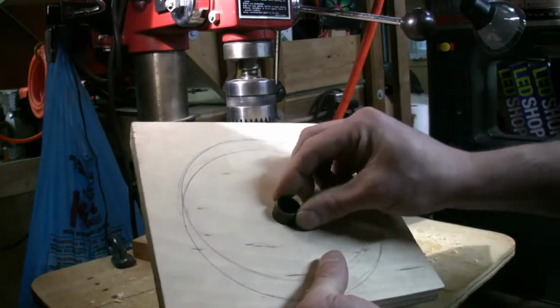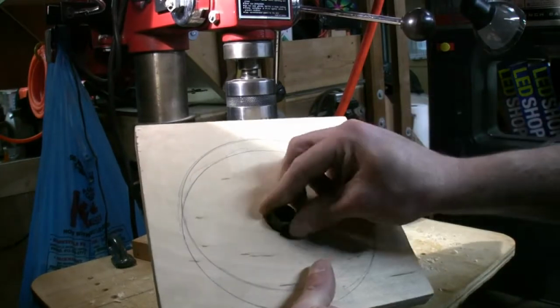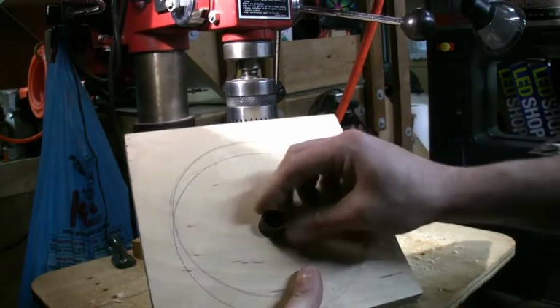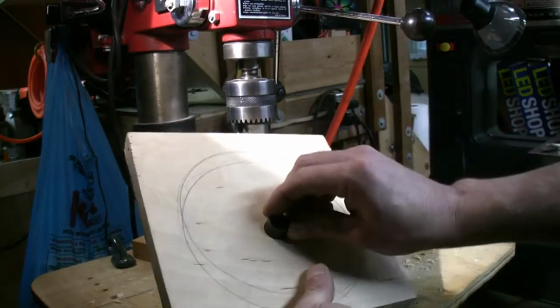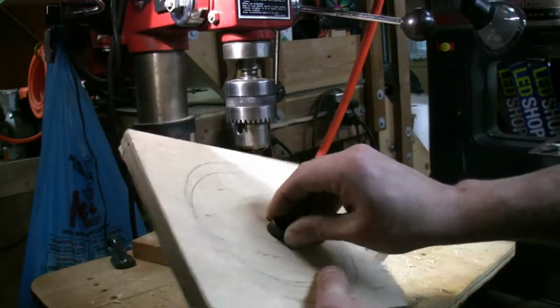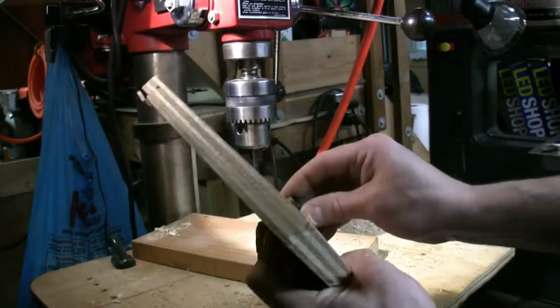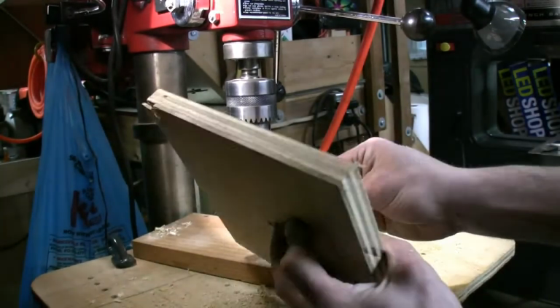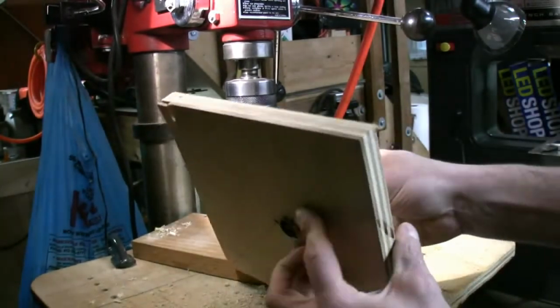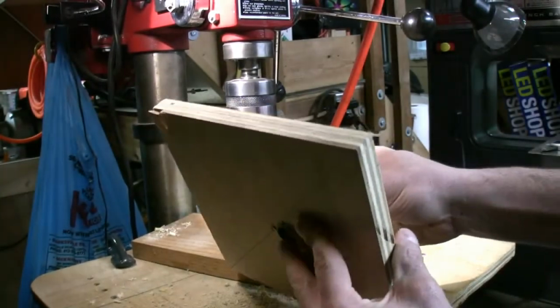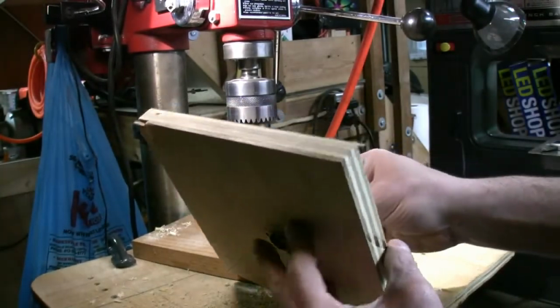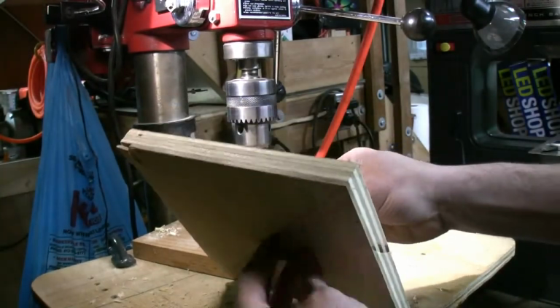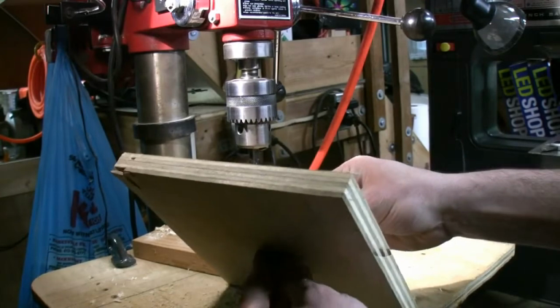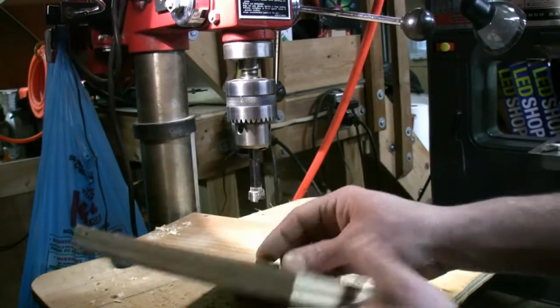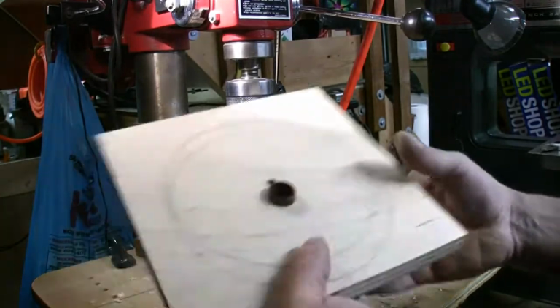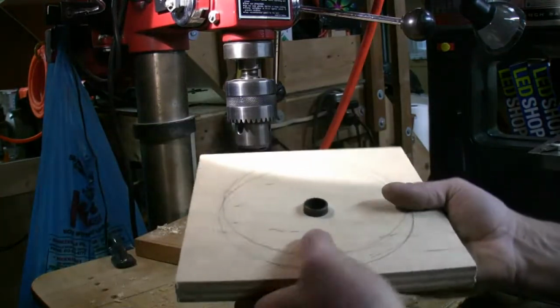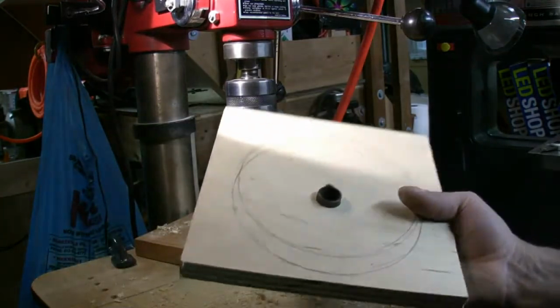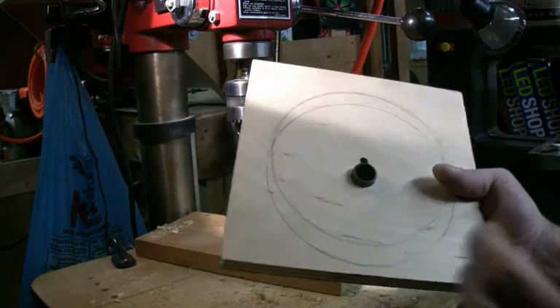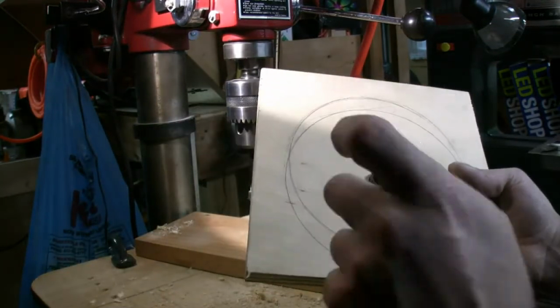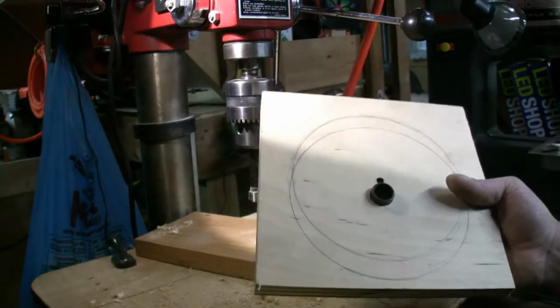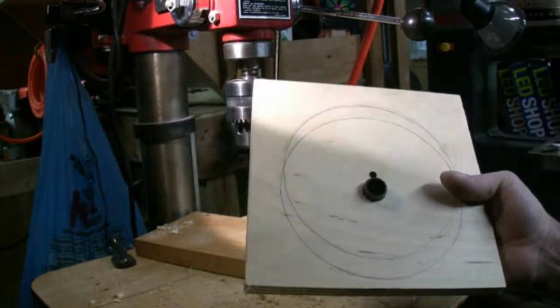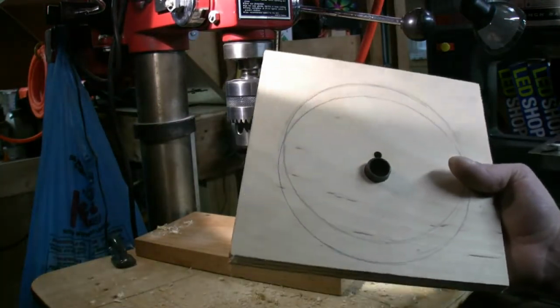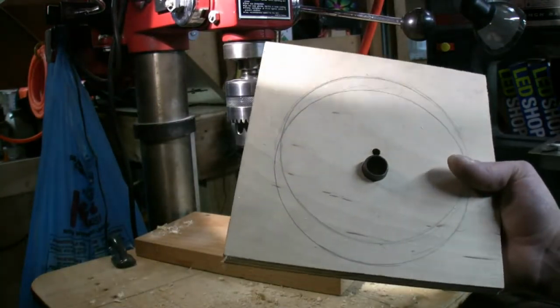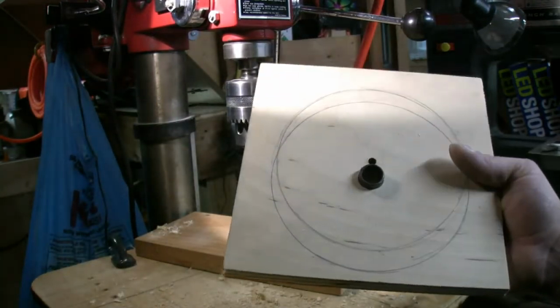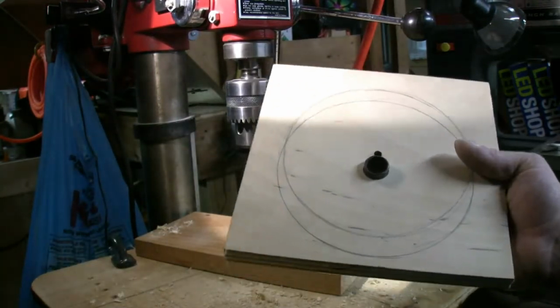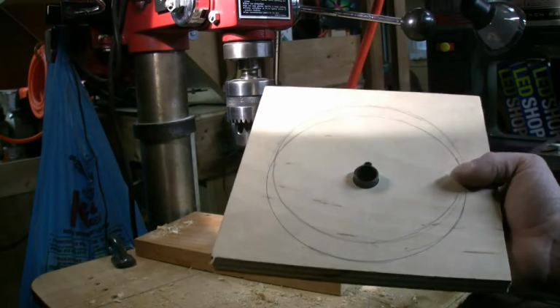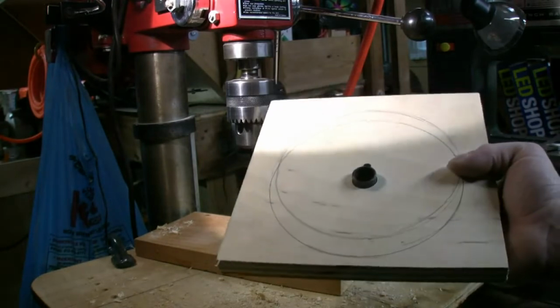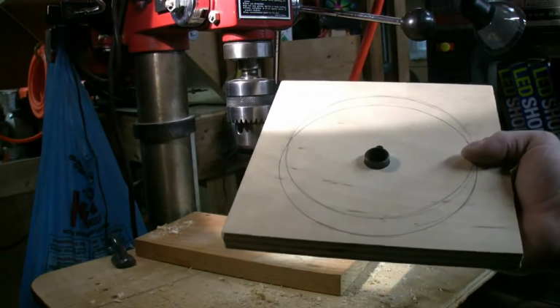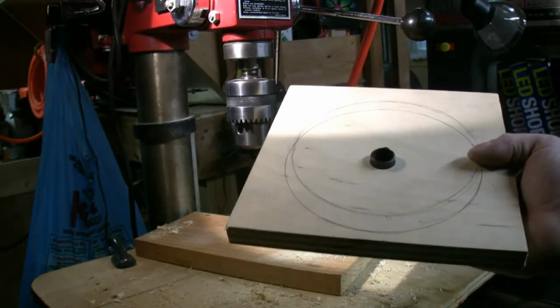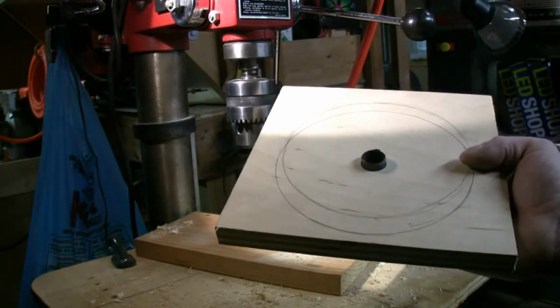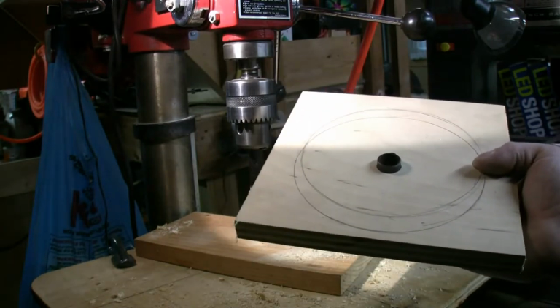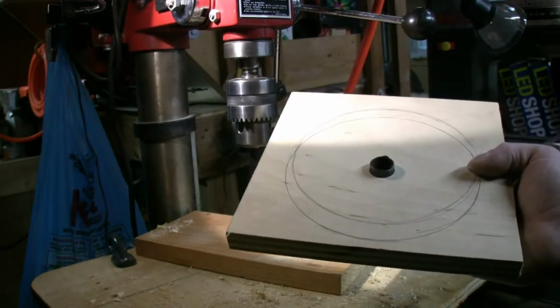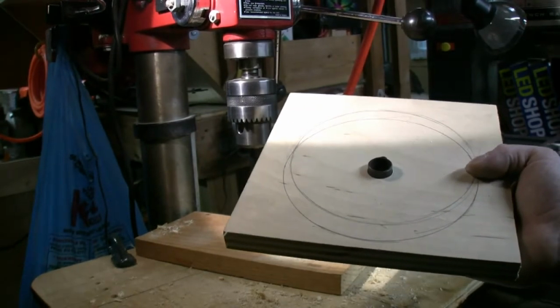It's a little bit loose but it will do, because this is going to be epoxied in. Now to cut out the circle — we'll do that roughly on the bandsaw and then sand it to shape.